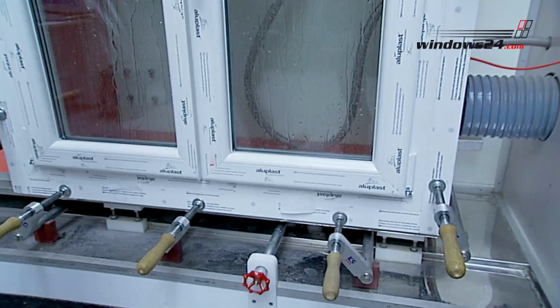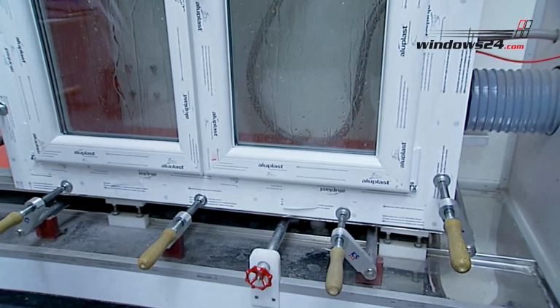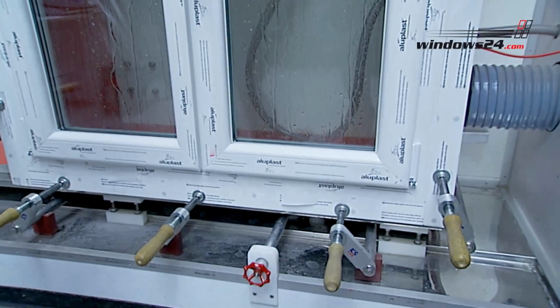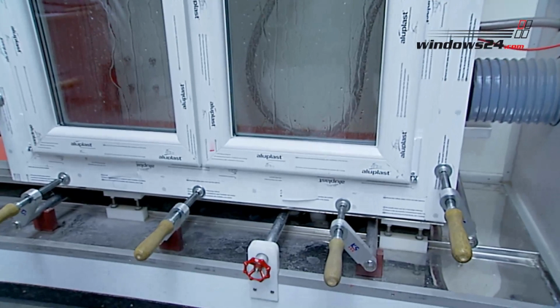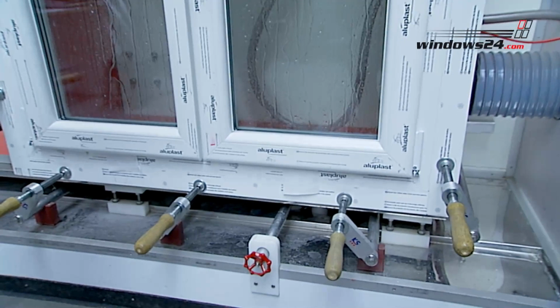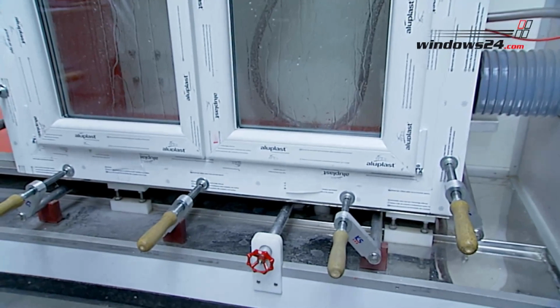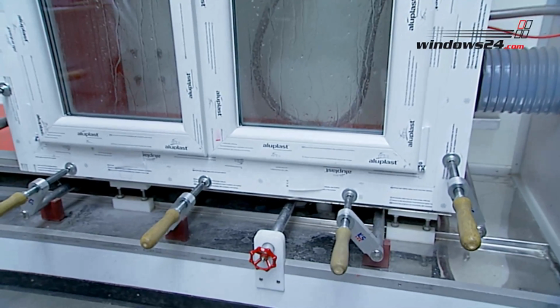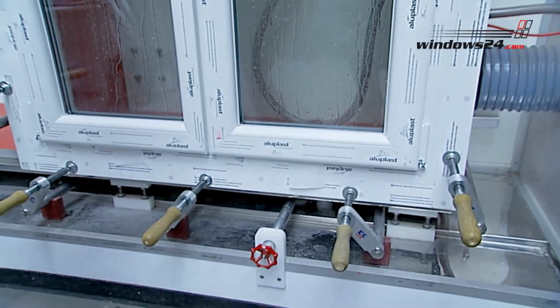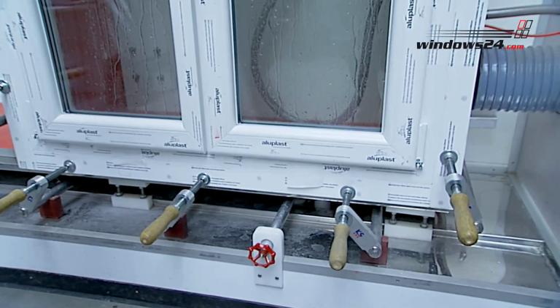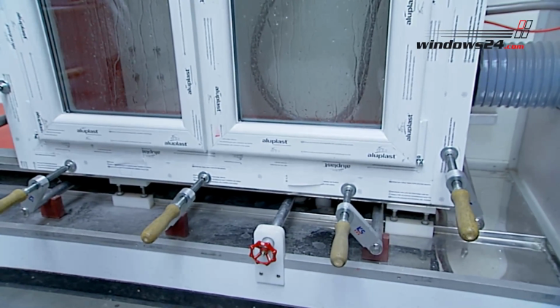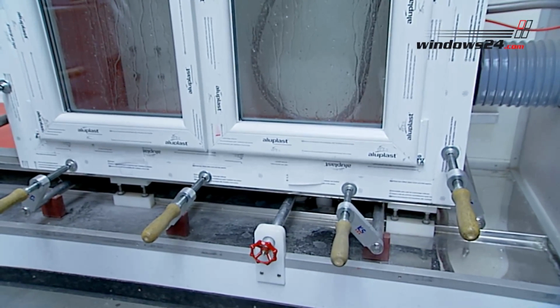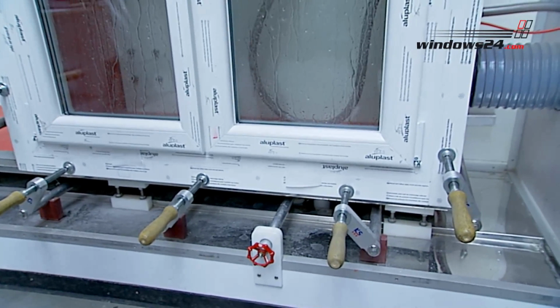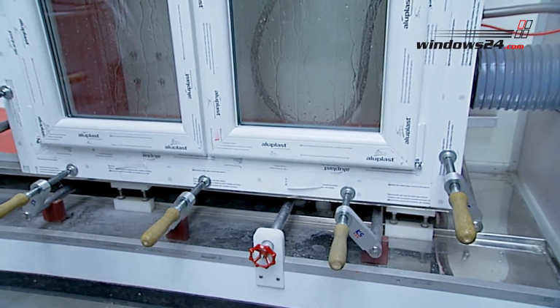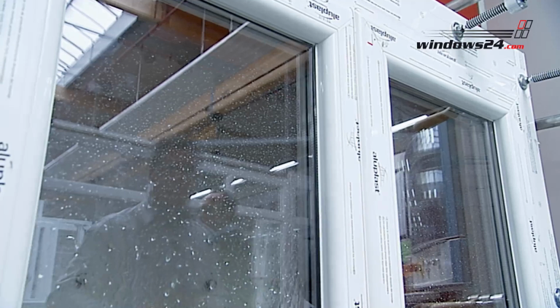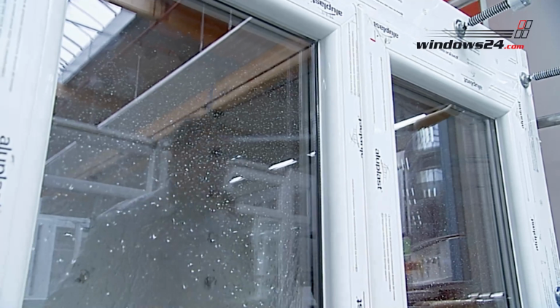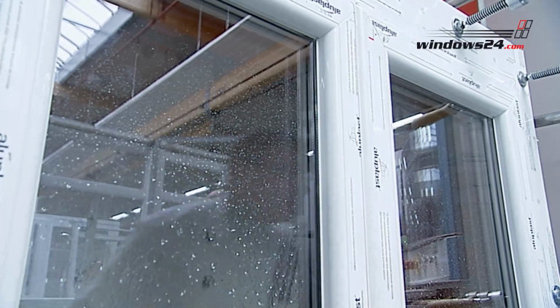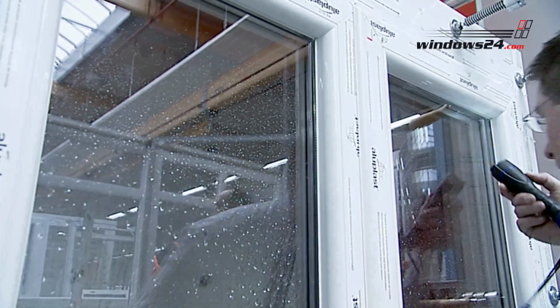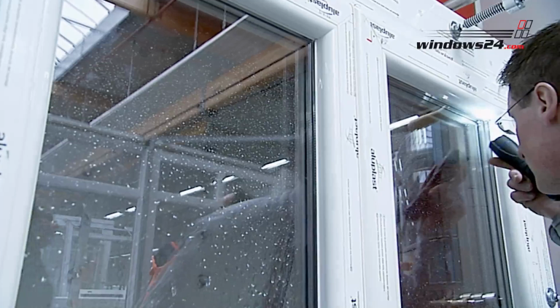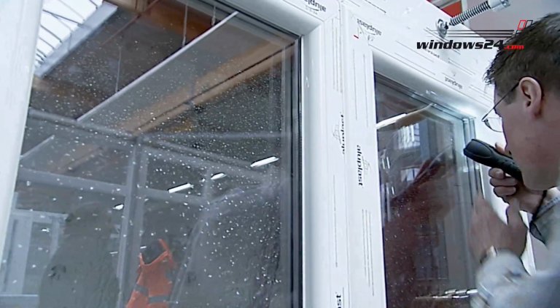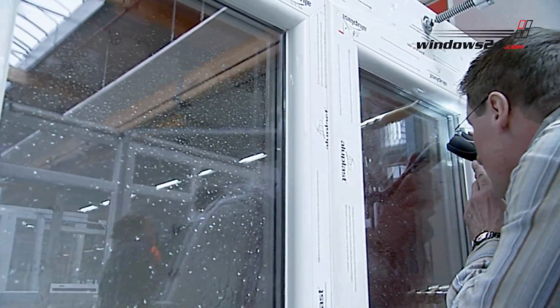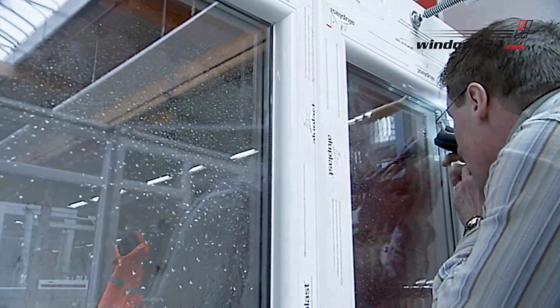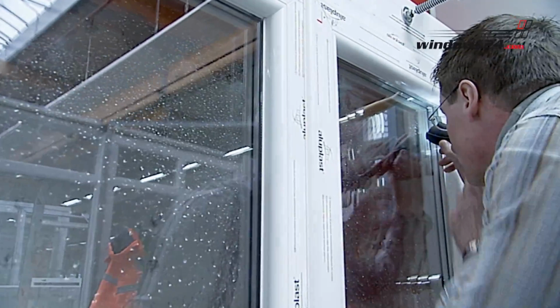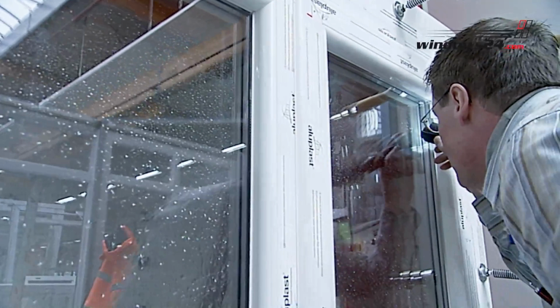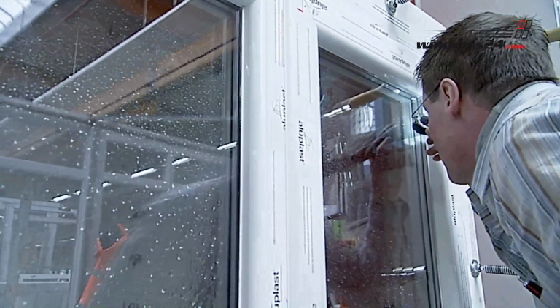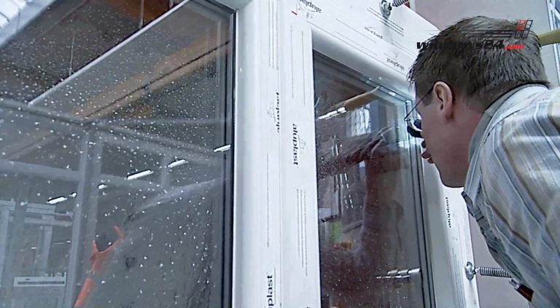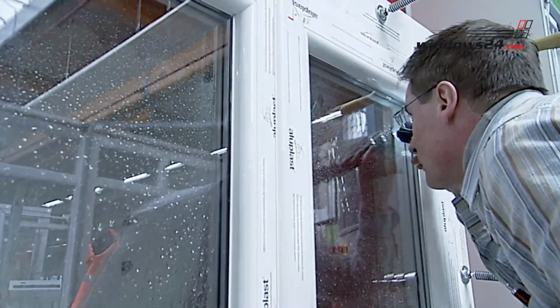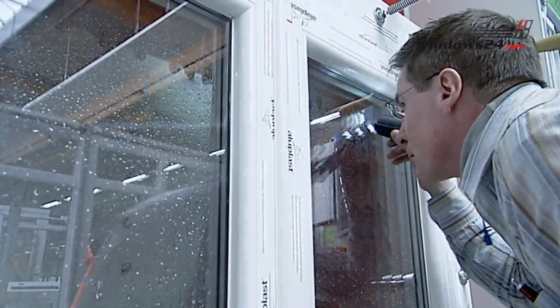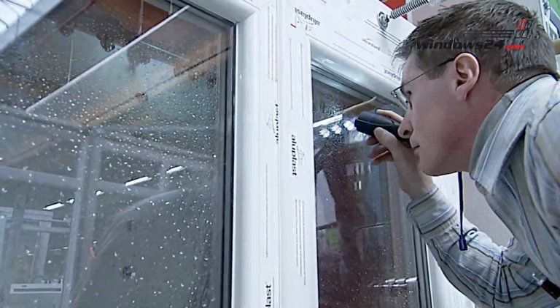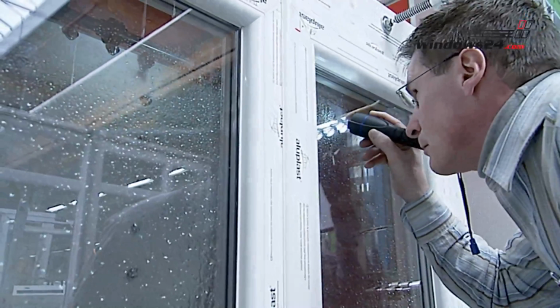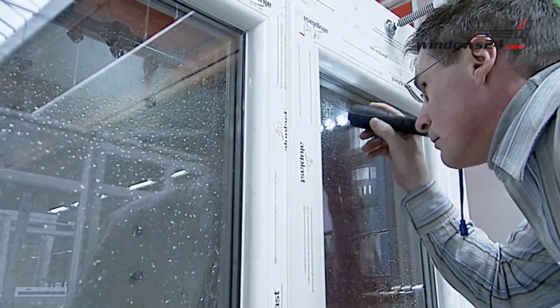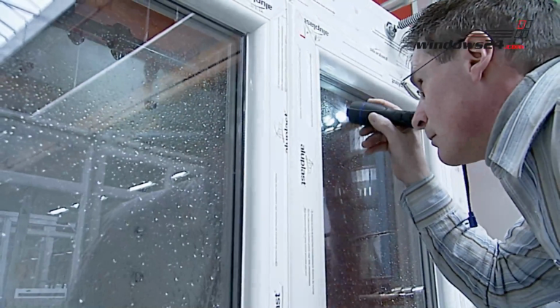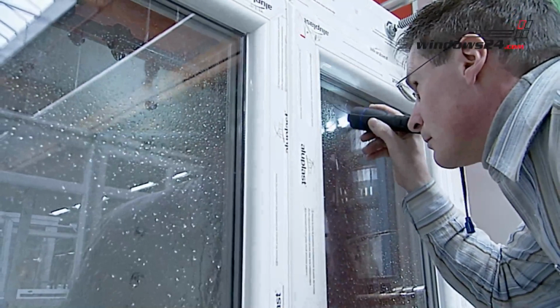But so far we haven't seen this problem with our windows. Our PVC windows provide the best value for money.